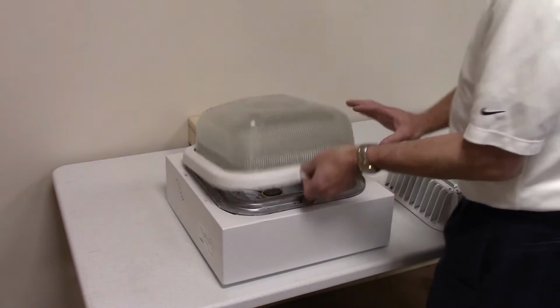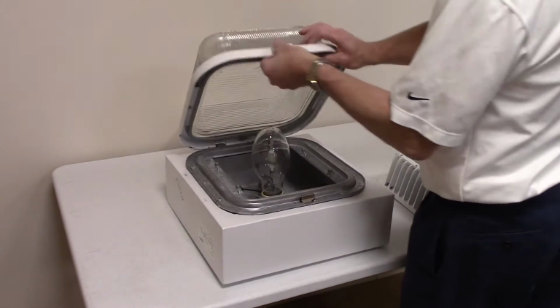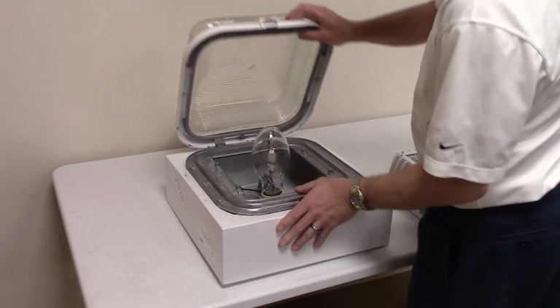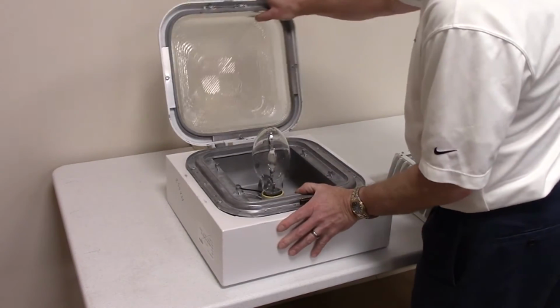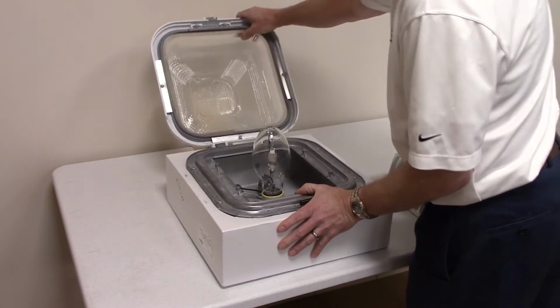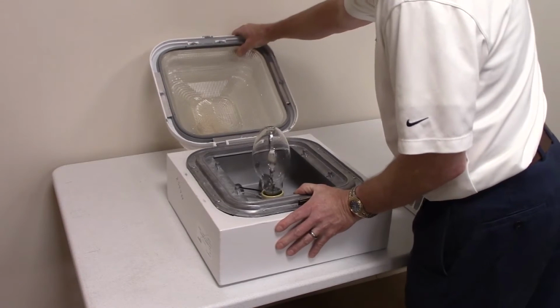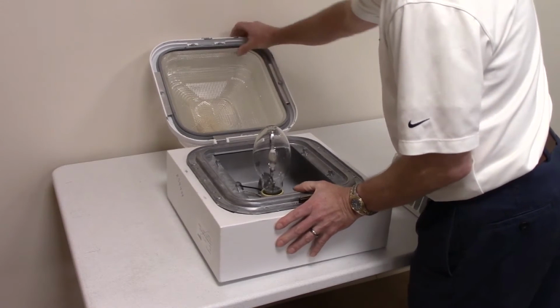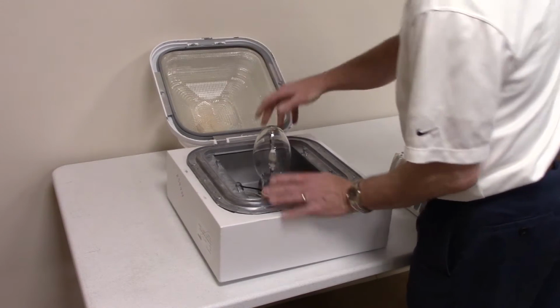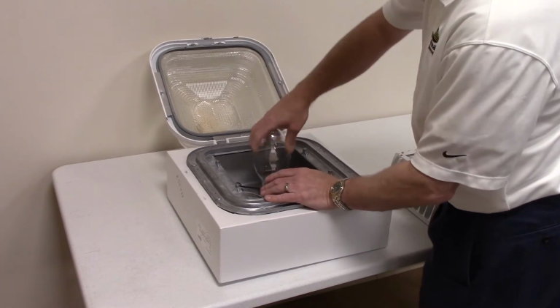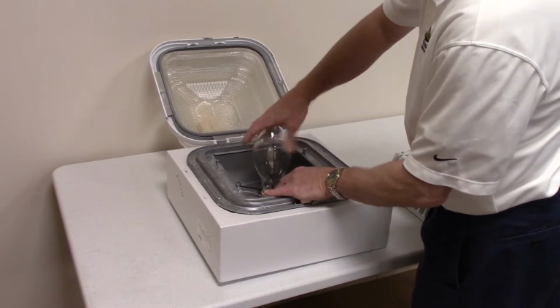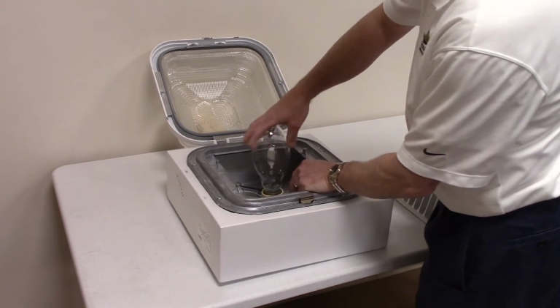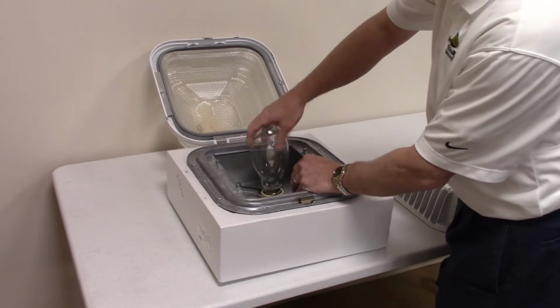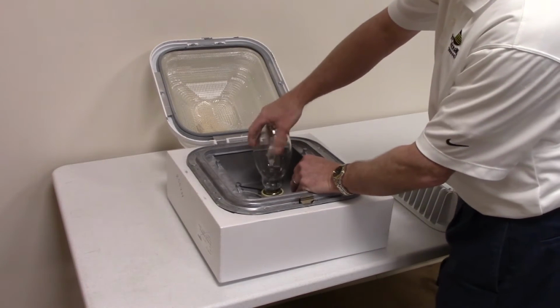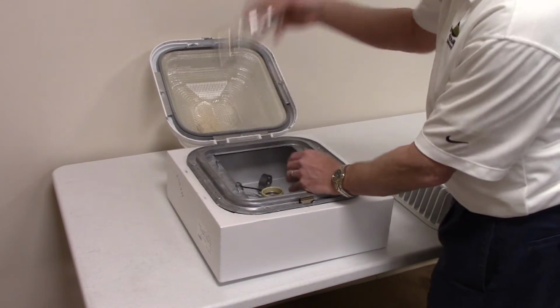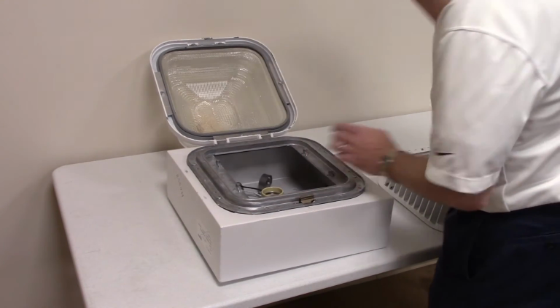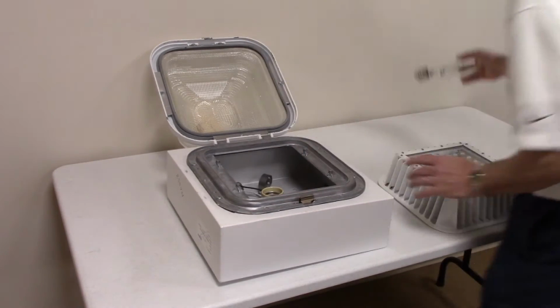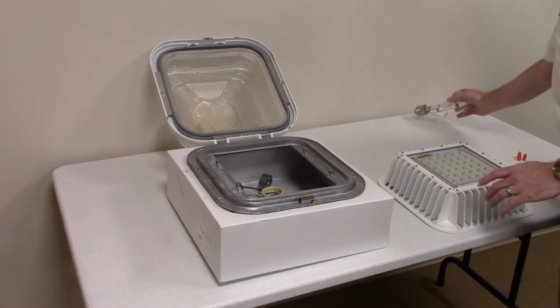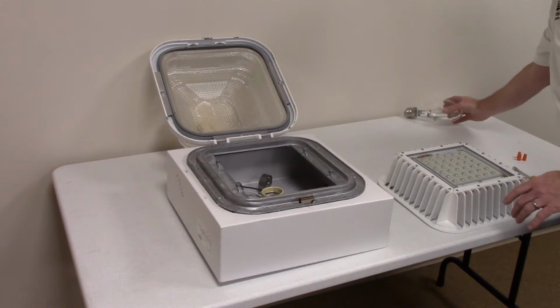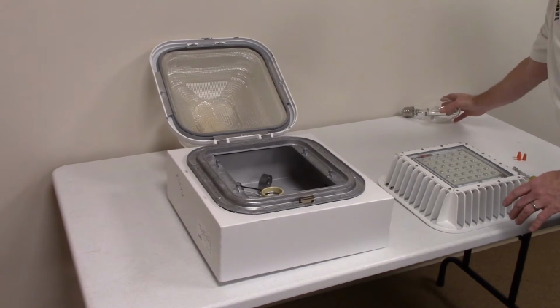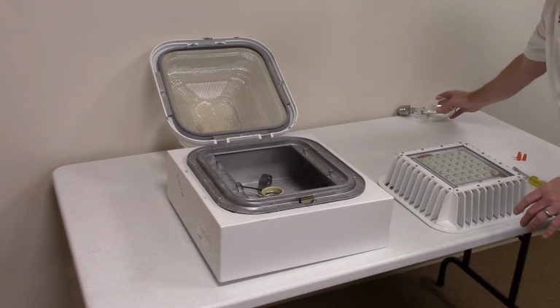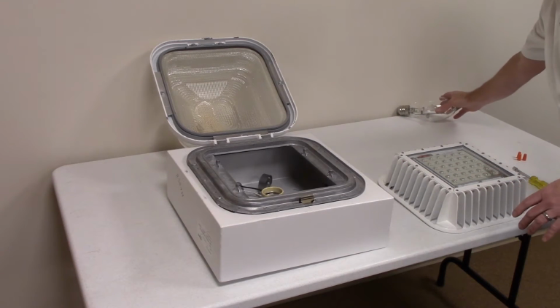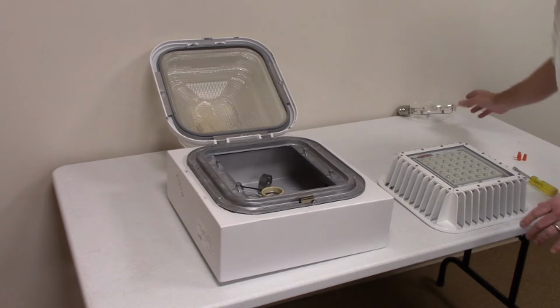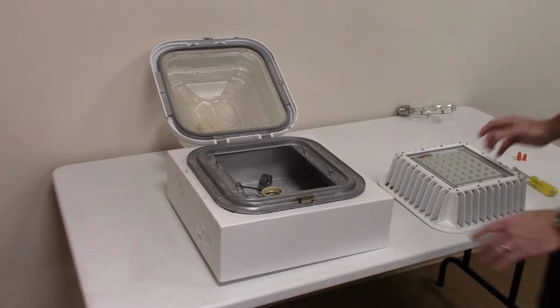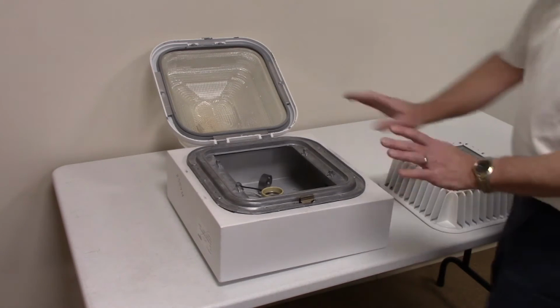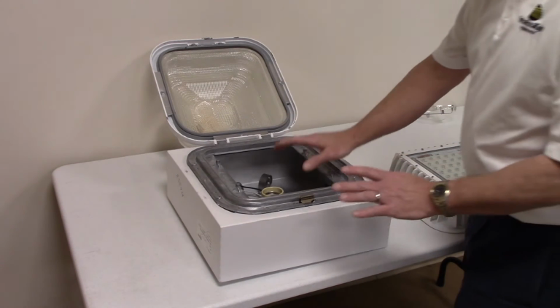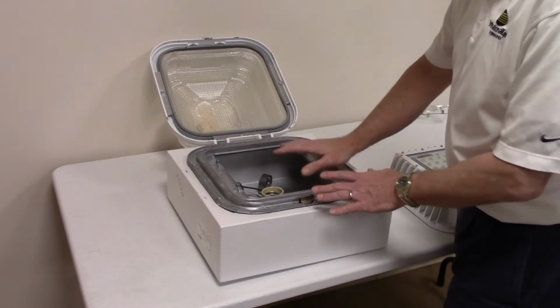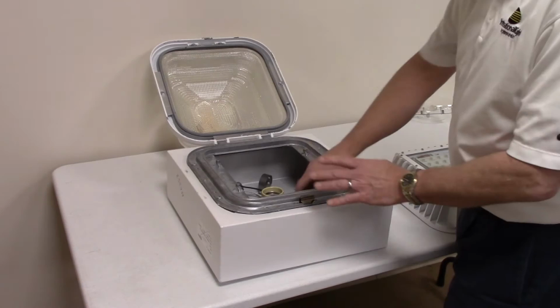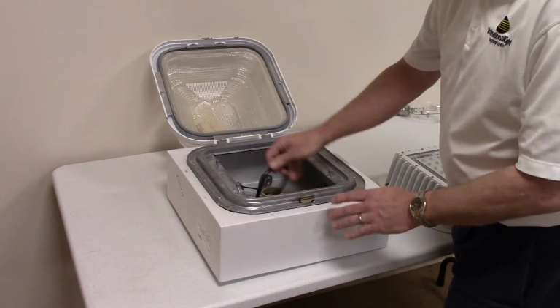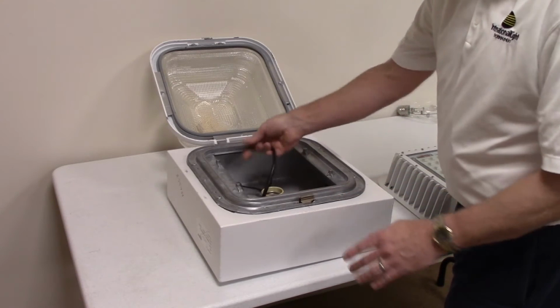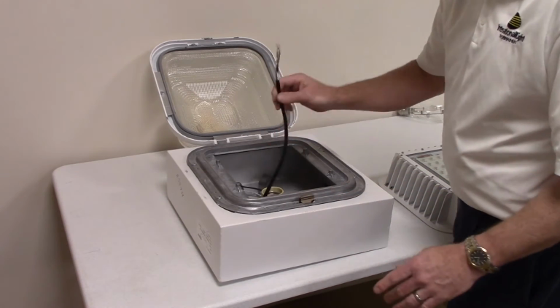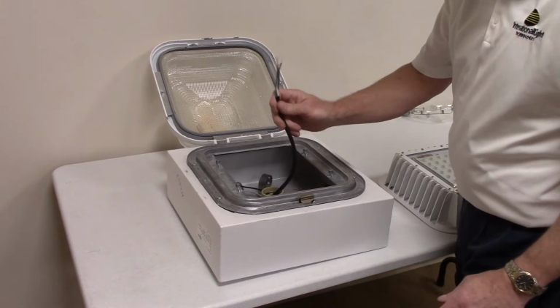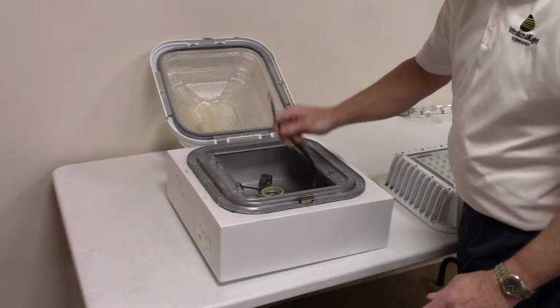First, you're going to open this up and remove the existing lamp, which you do not need. You're going to have to discard this properly and recycle, because it does contain mercury. Everything else can remain the same — you just need to disconnect and access AC power directly.